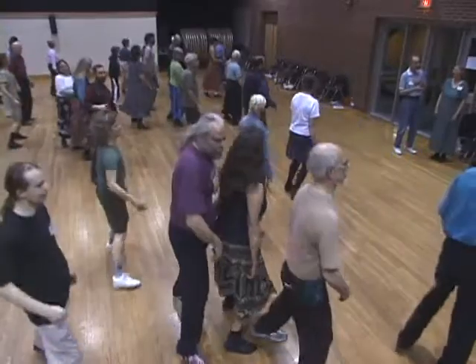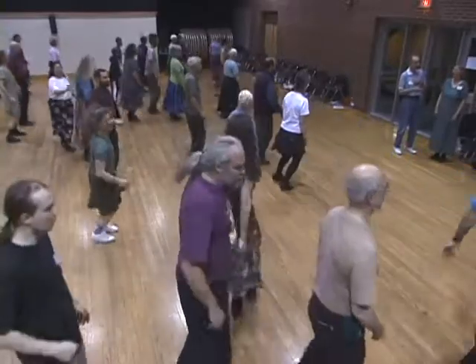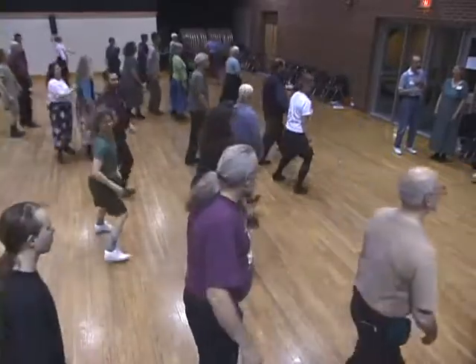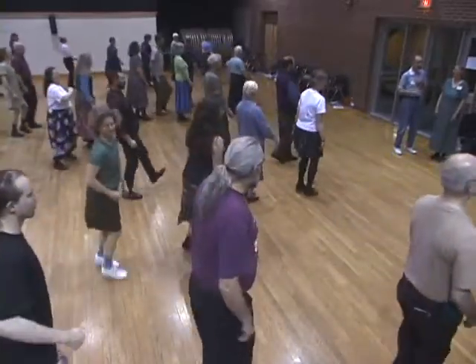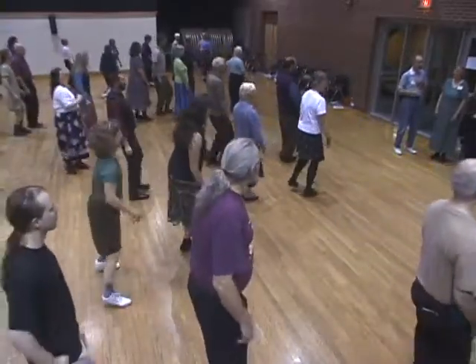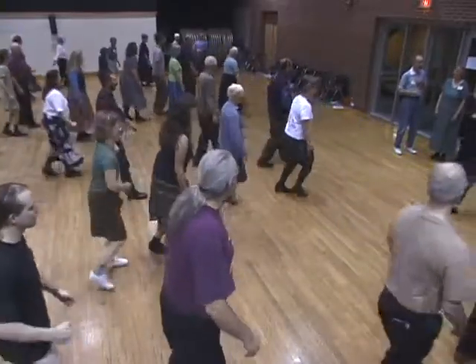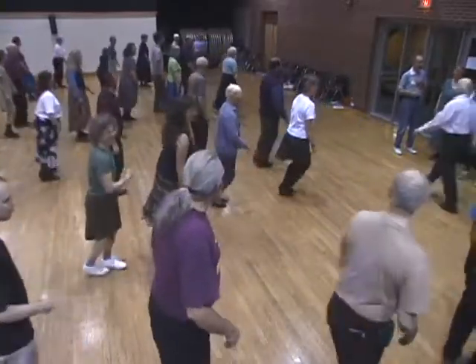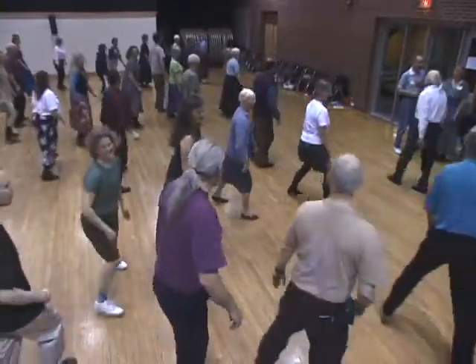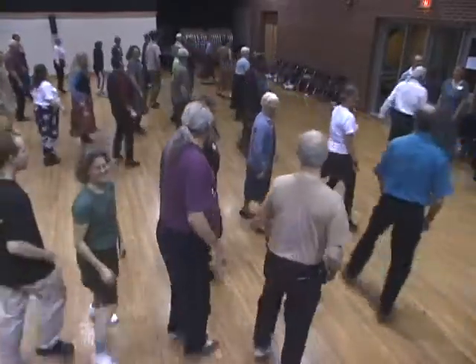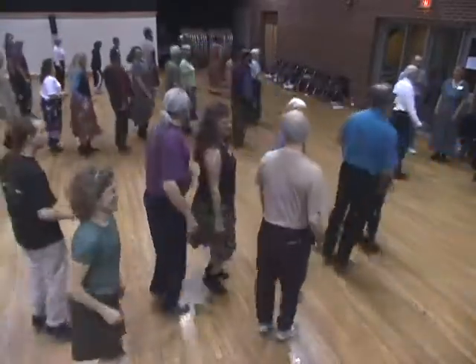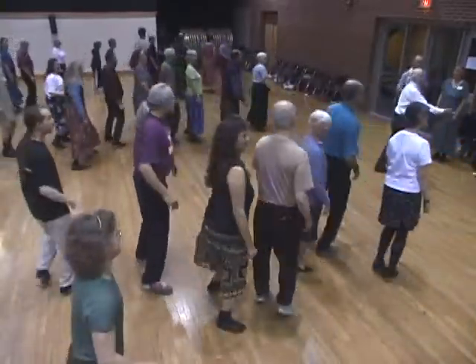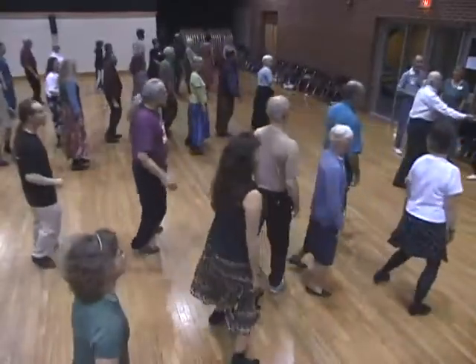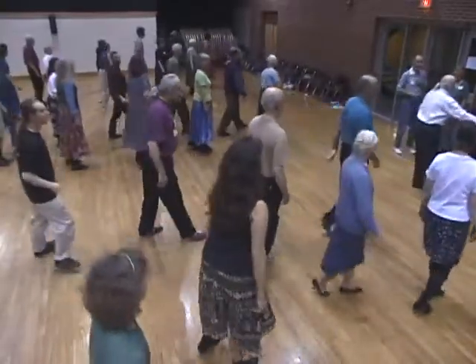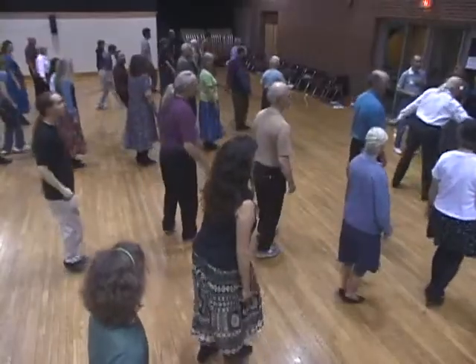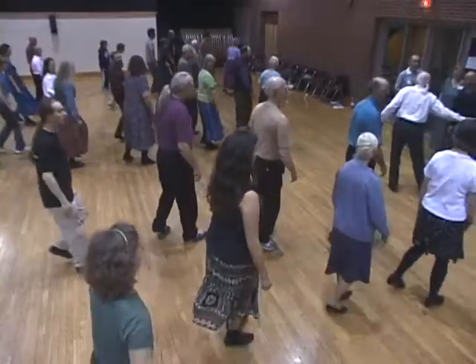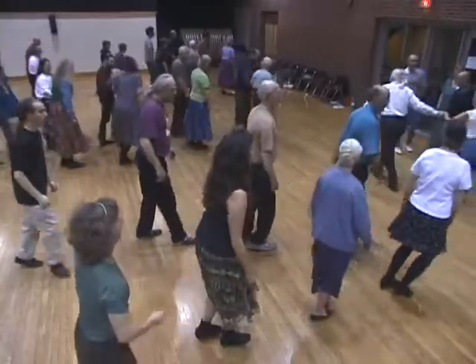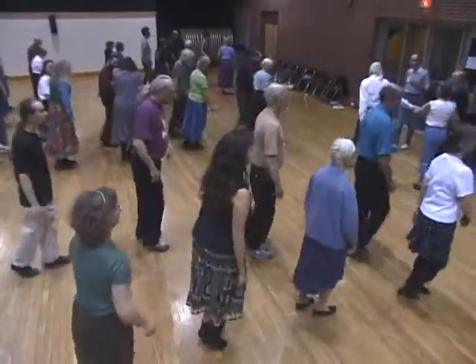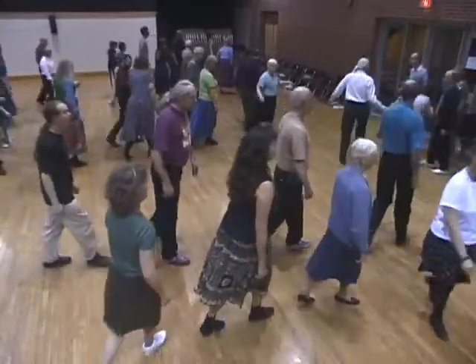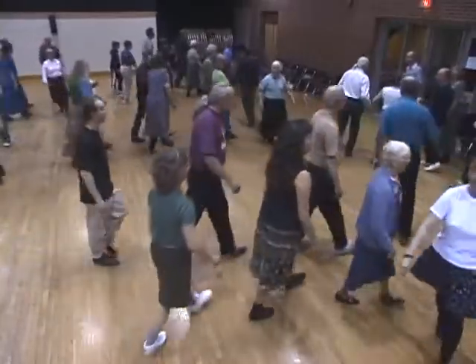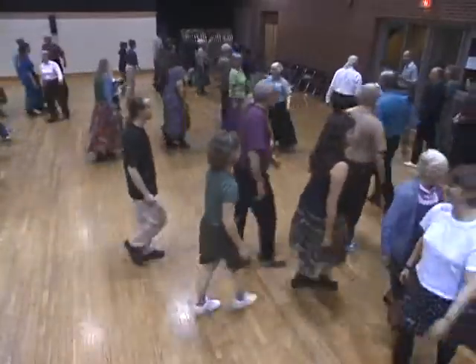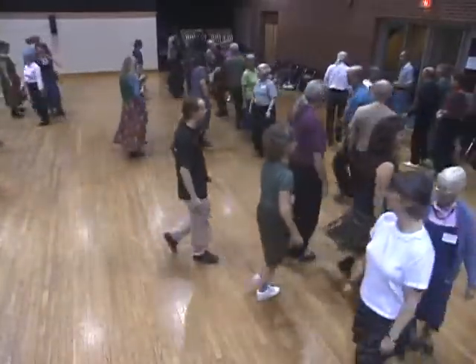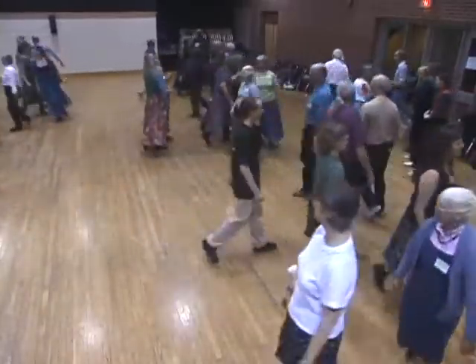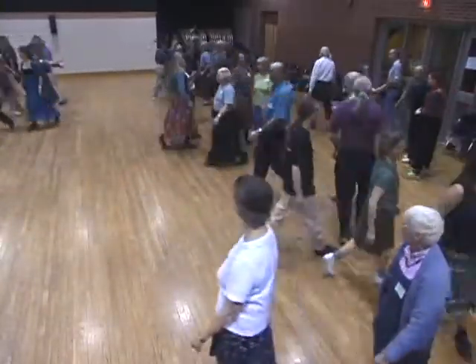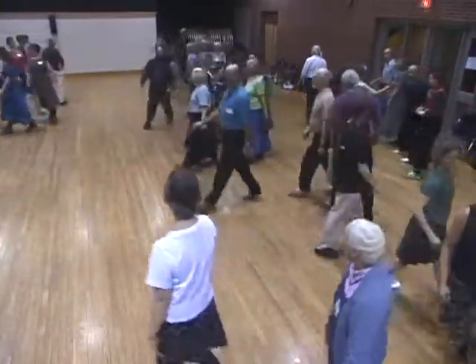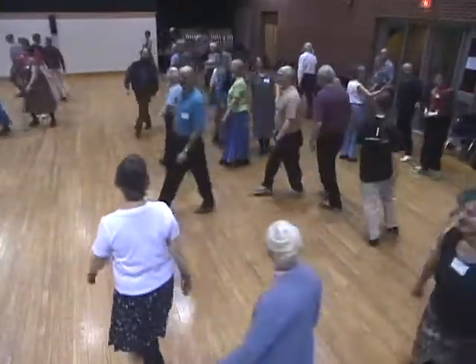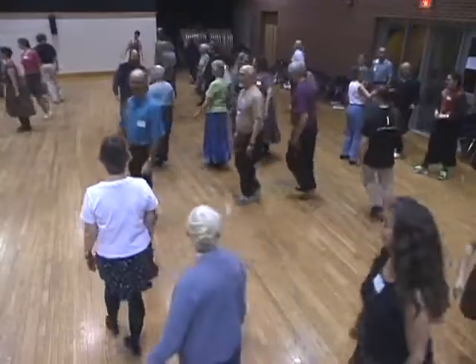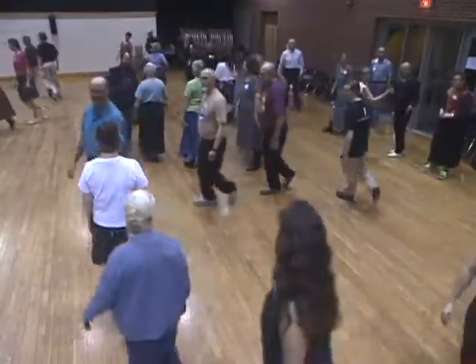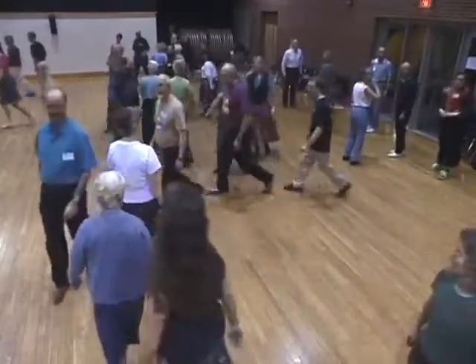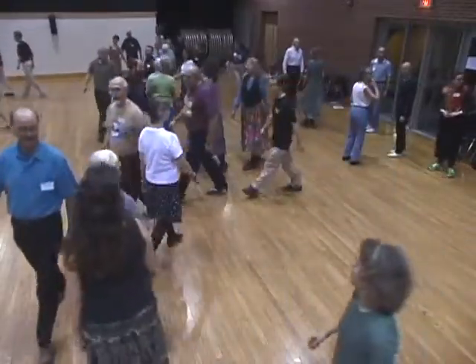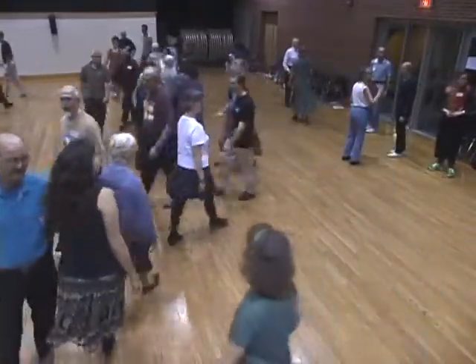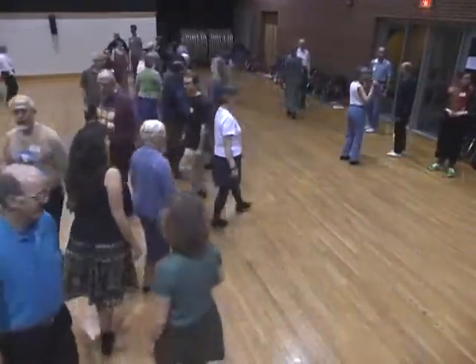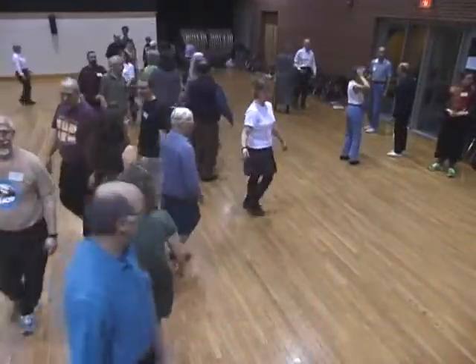And balance. Chassé back. Balance. Cast off. Keep to the right. Pass him by. Line to the head this time.